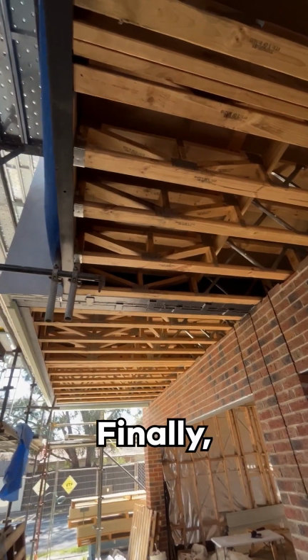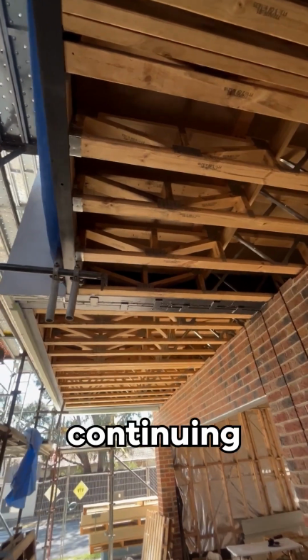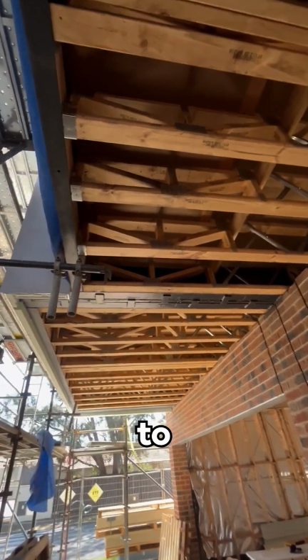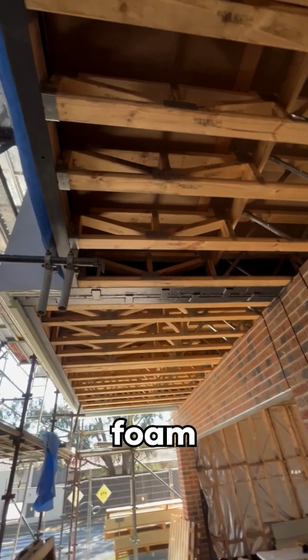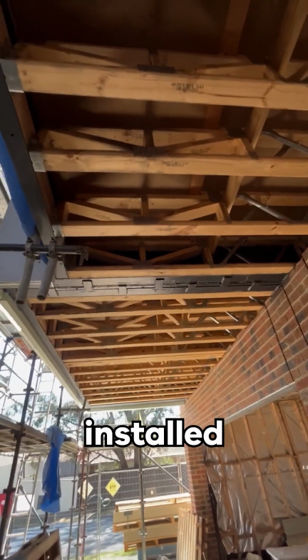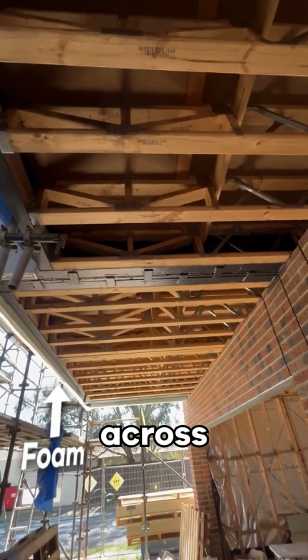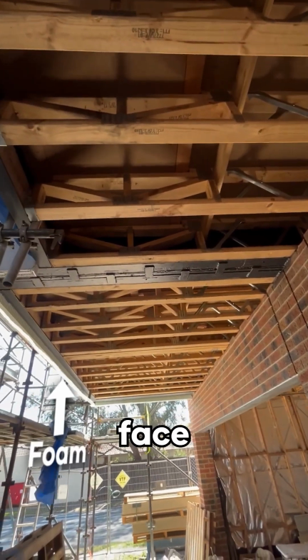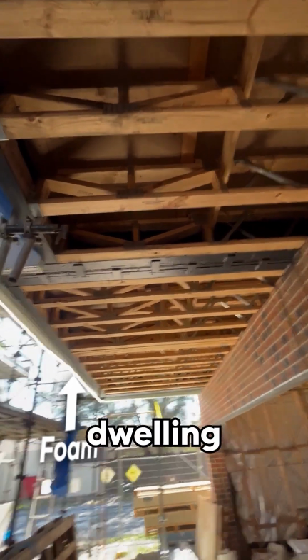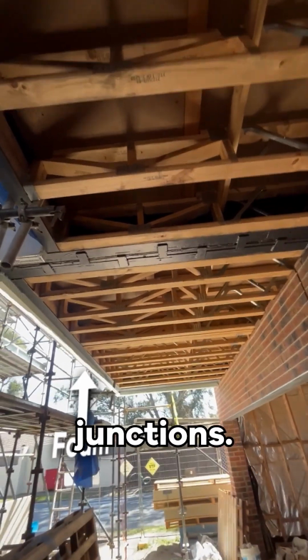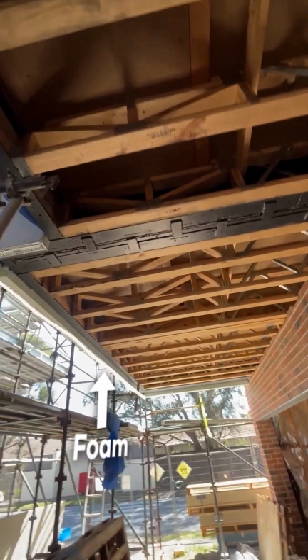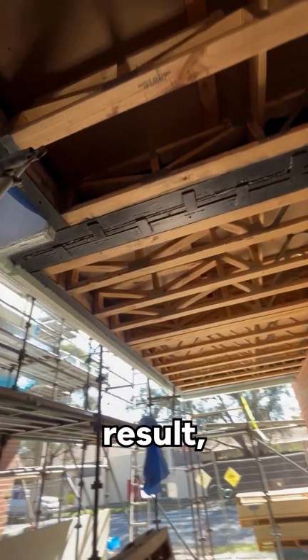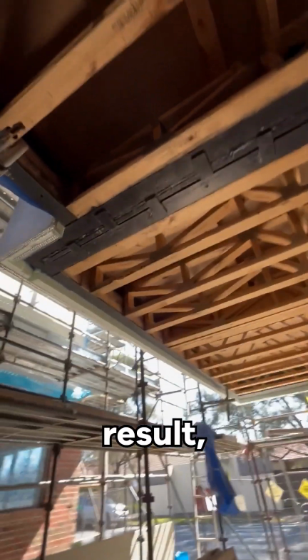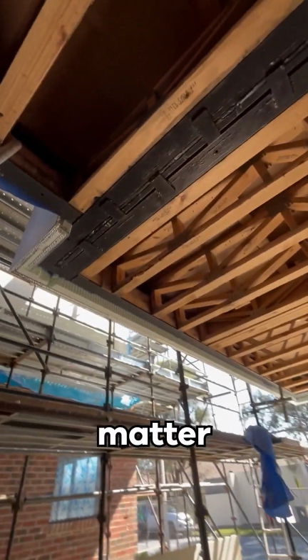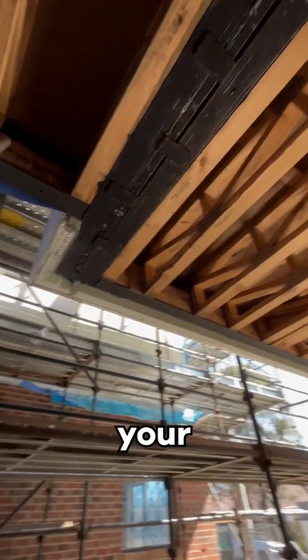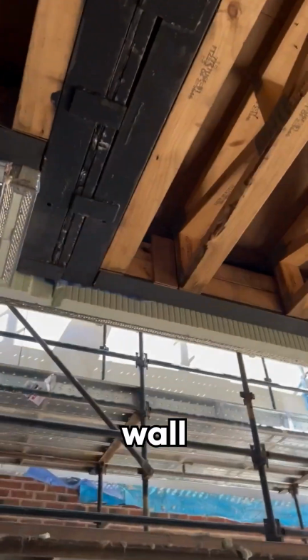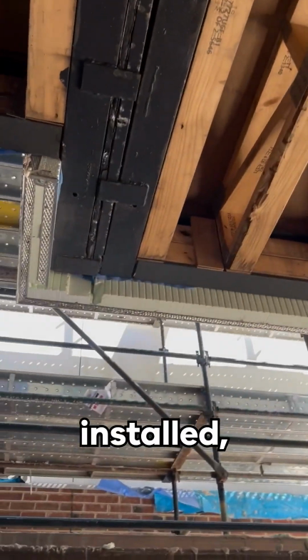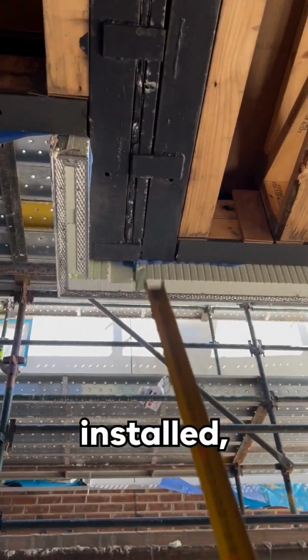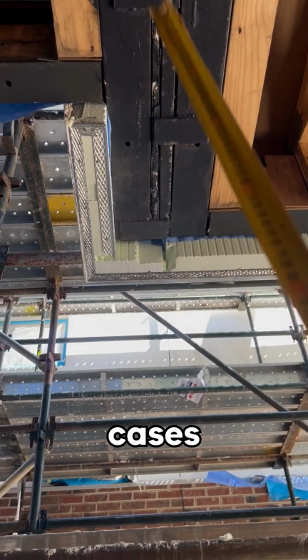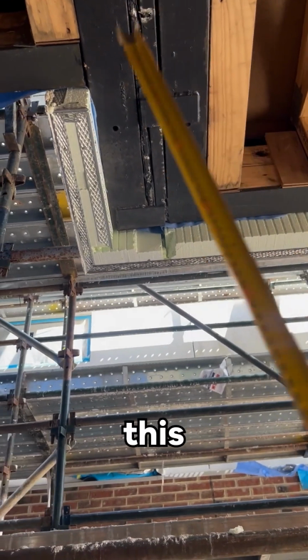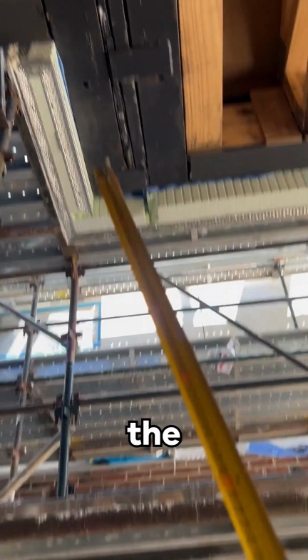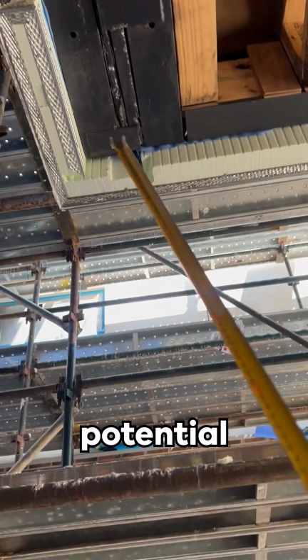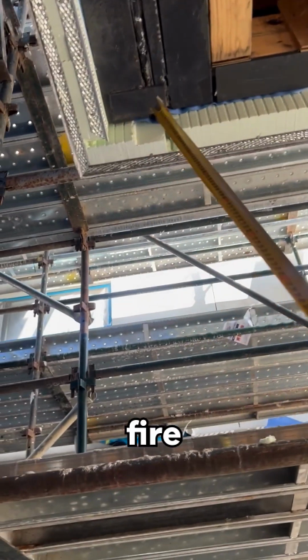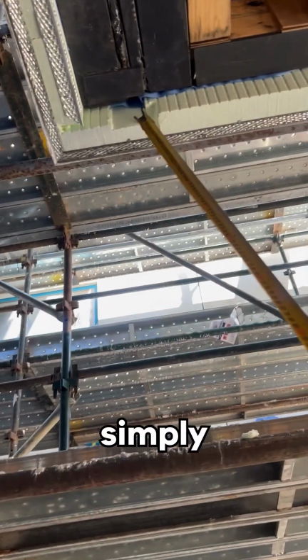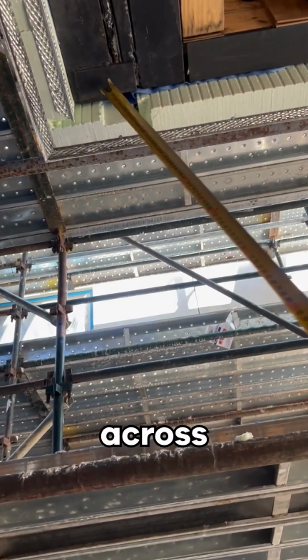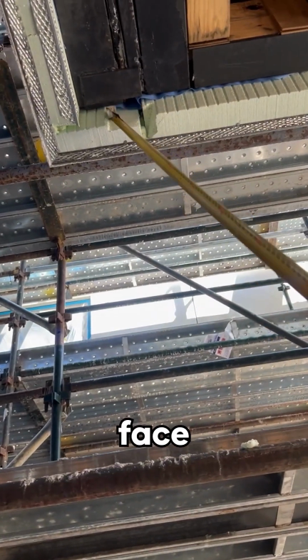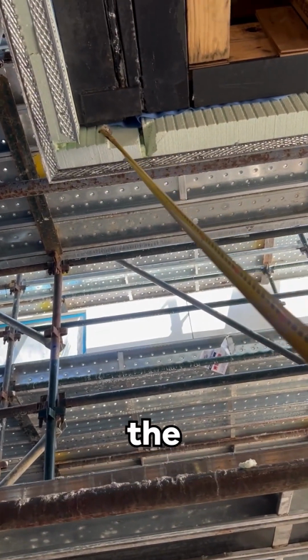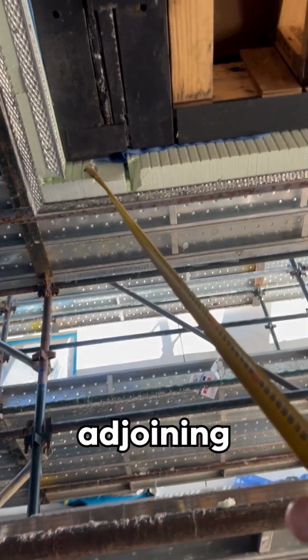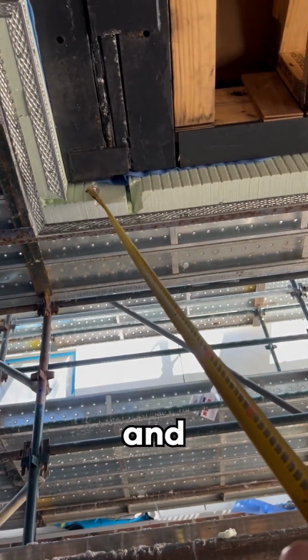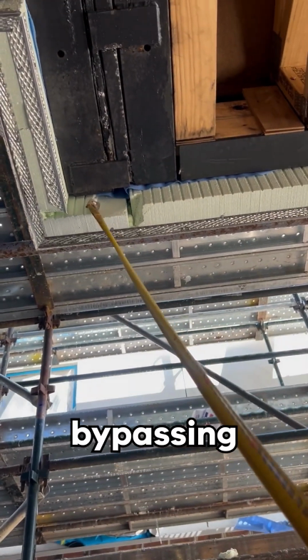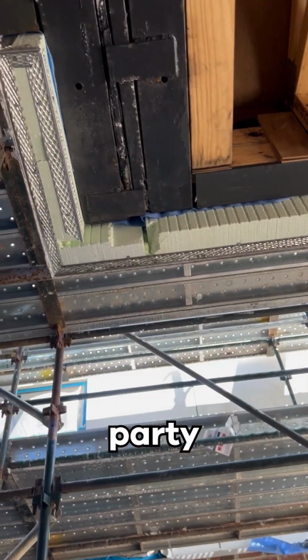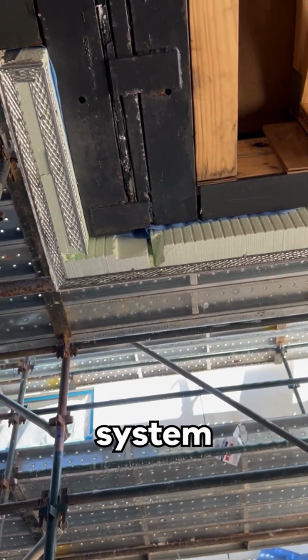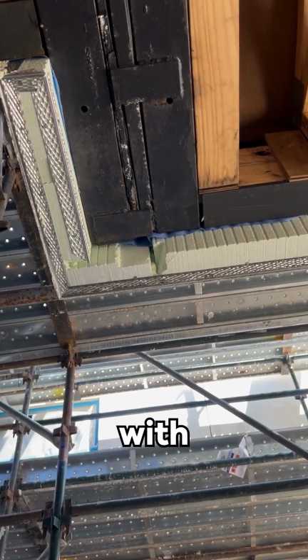Finally, we're continuing to see foam cladding installed across the face of dwelling junctions. As a result, no matter how well your party wall is installed, cases like this result in the potential for fire to simply spread across the face to the adjoining dwellings, bypassing the party wall system with ease.